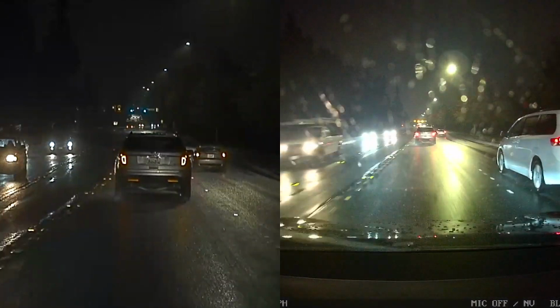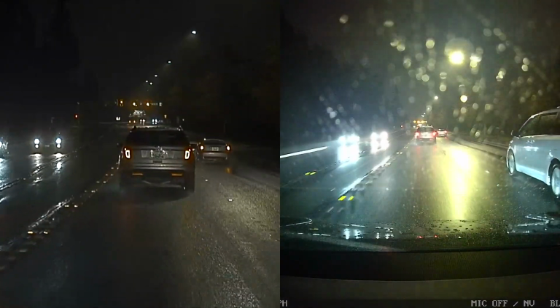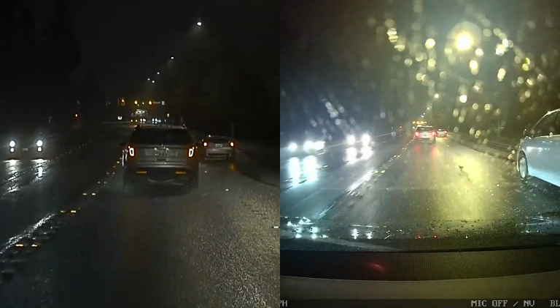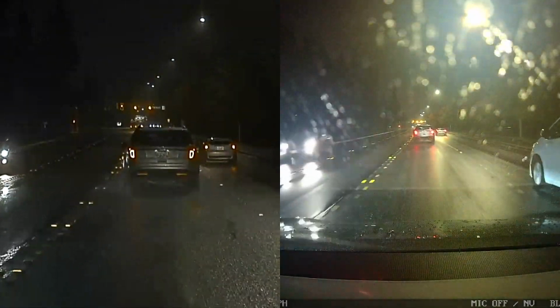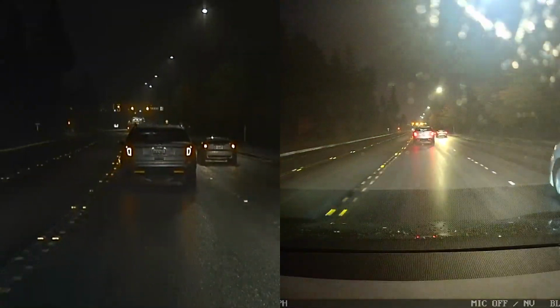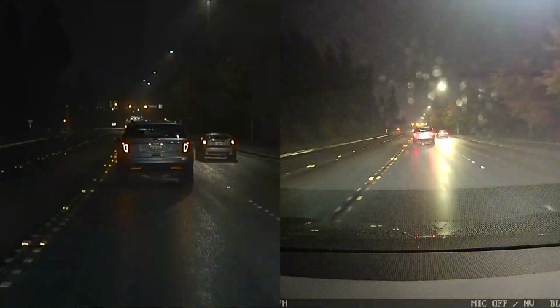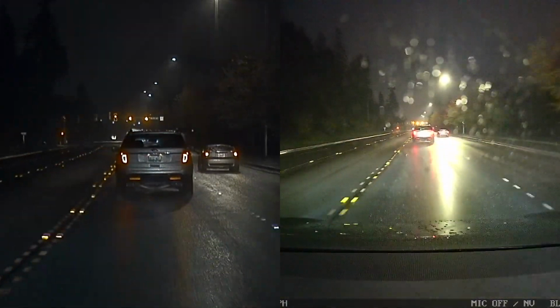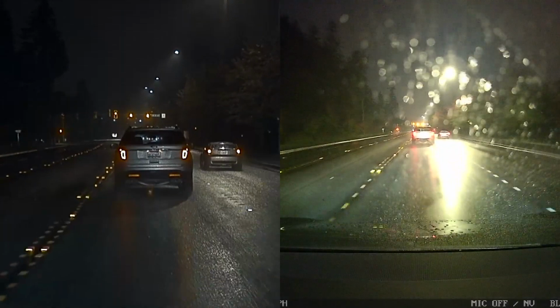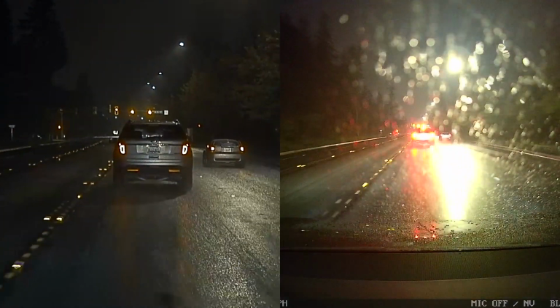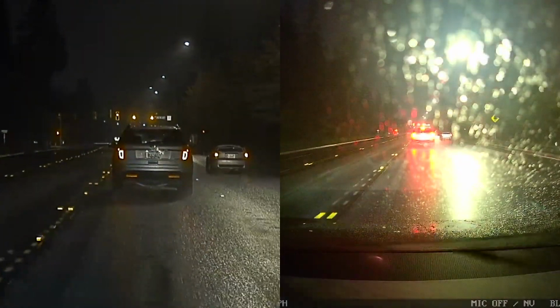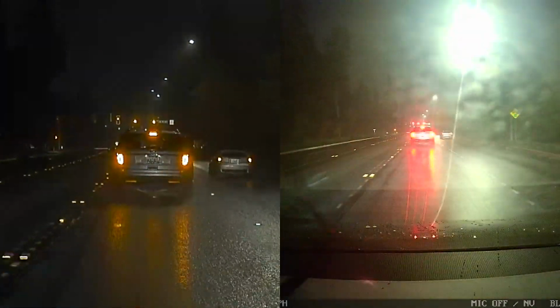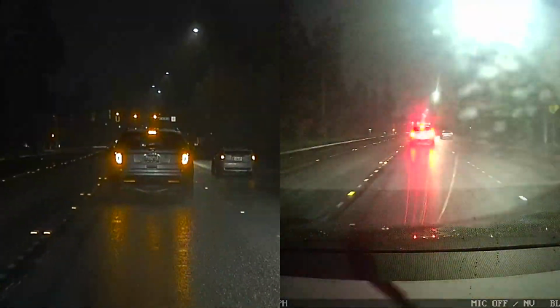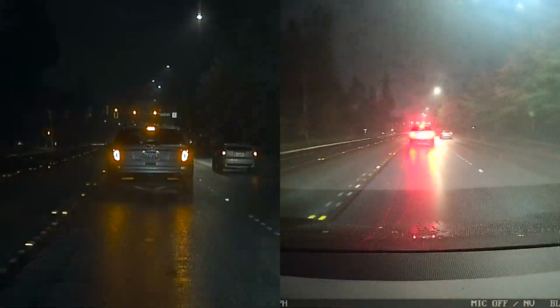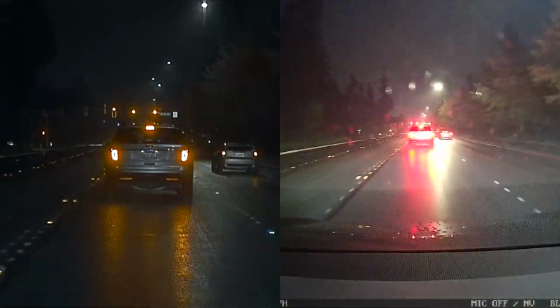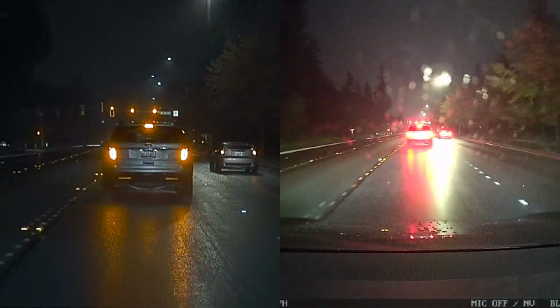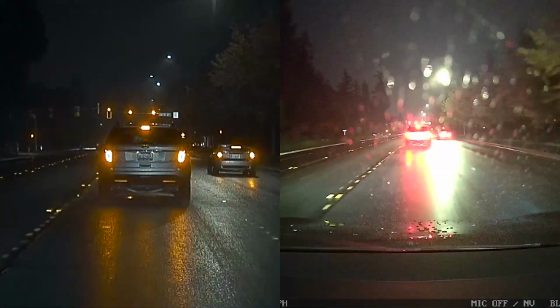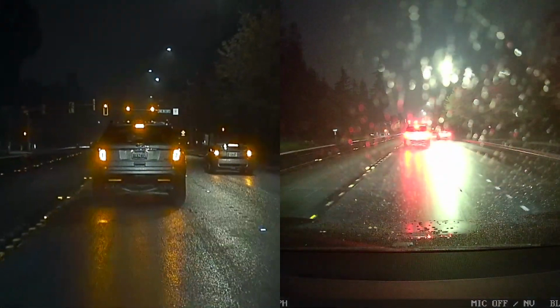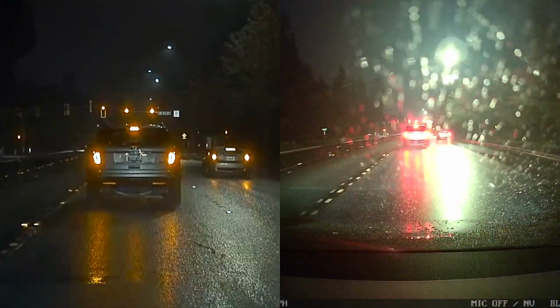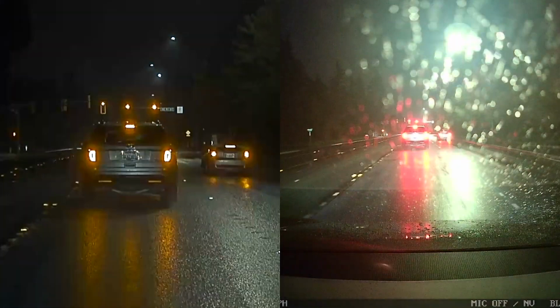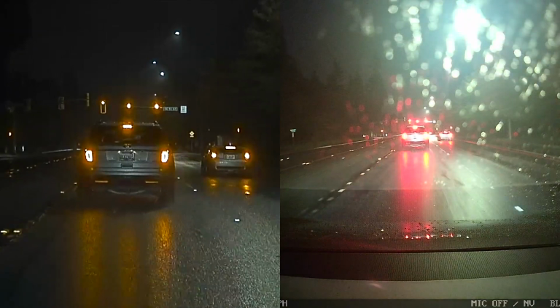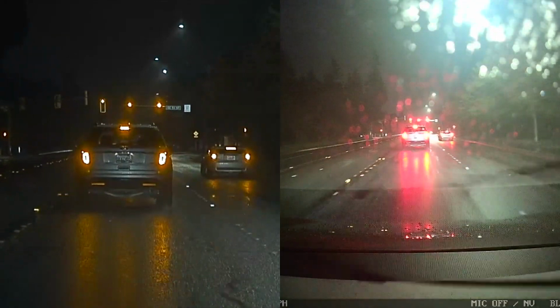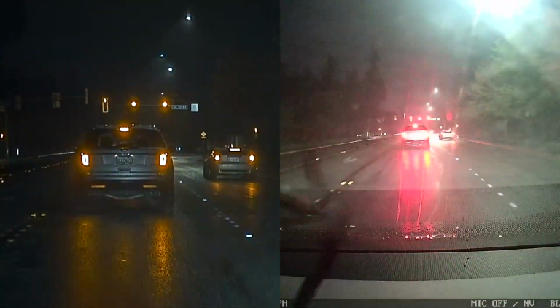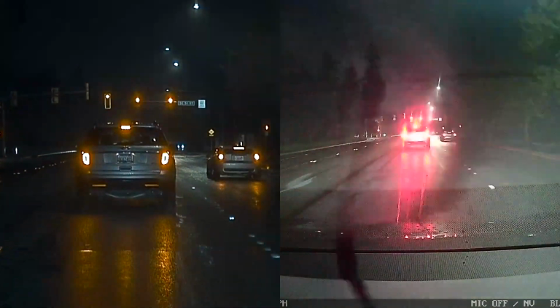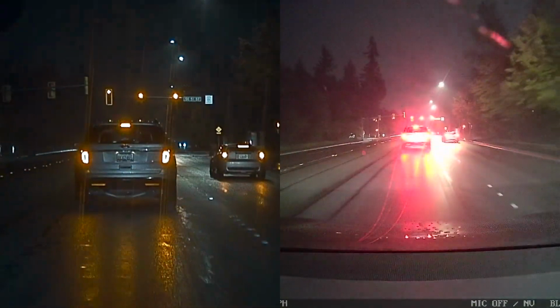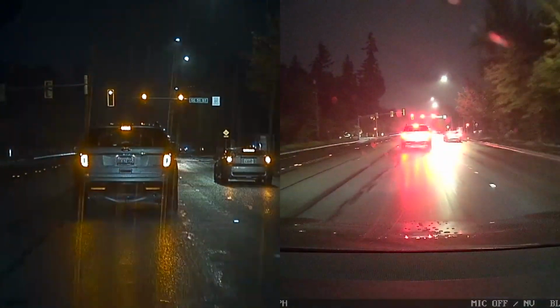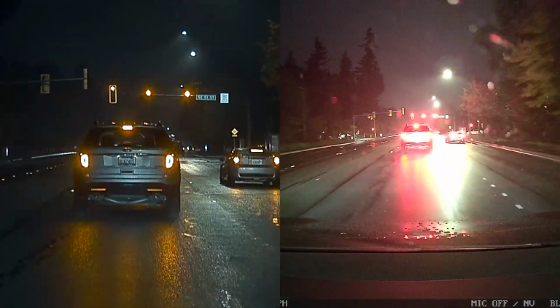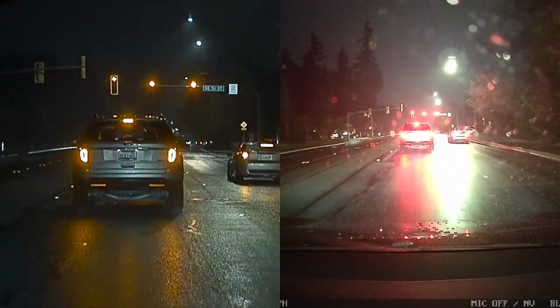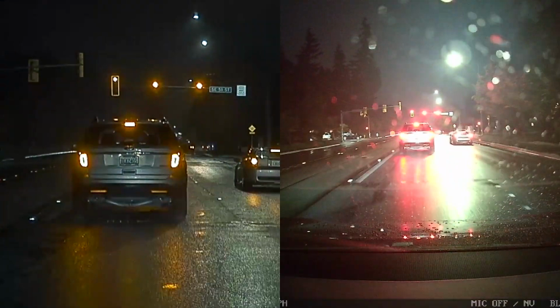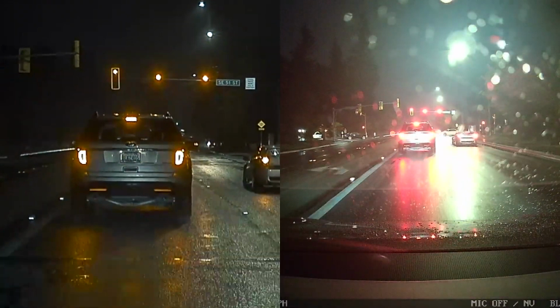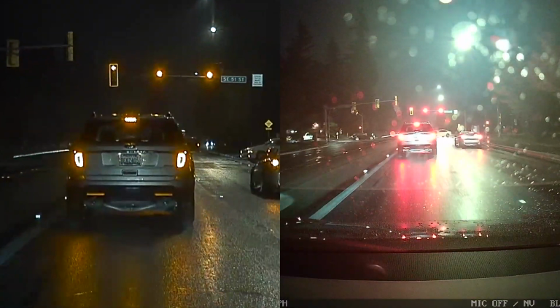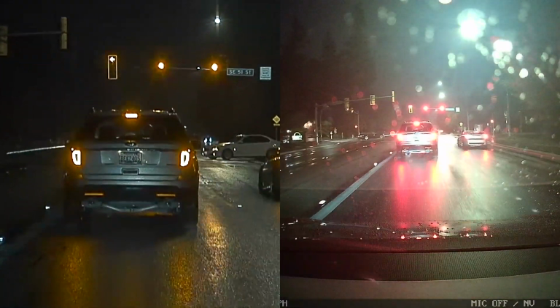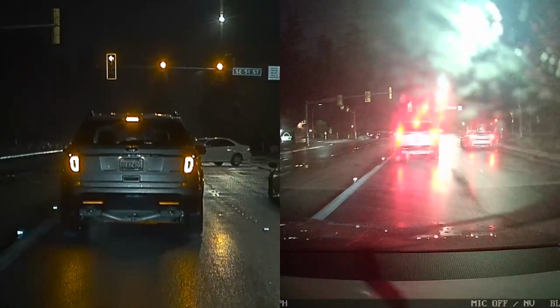You'll also notice that the BlackVue is a little more overblown. I'm using the default settings — 1080p, 60 frames per second. I have enabled enhanced night vision and left the brightness on the default setting, which I believe is 3.